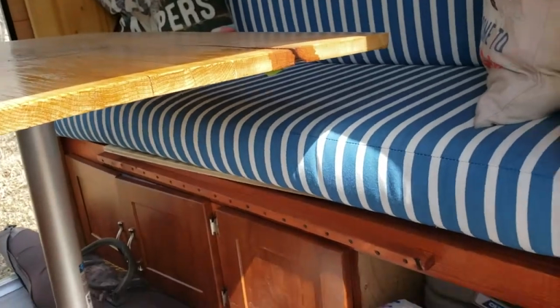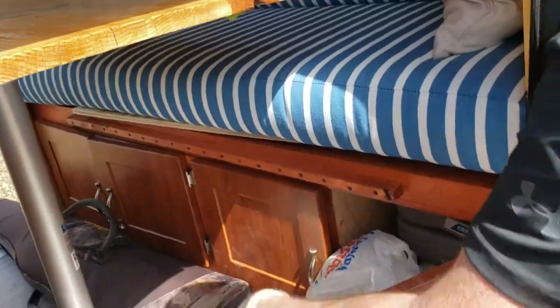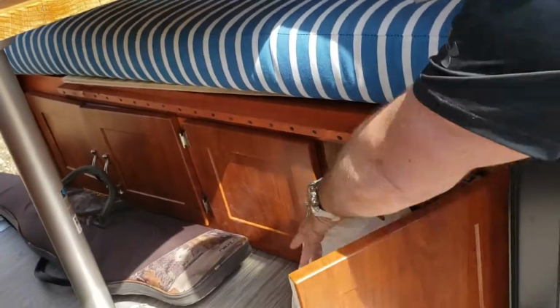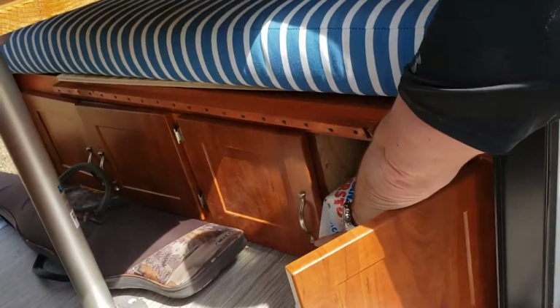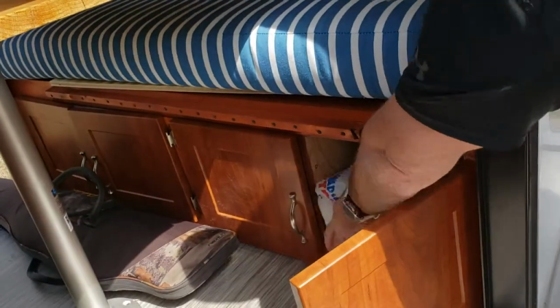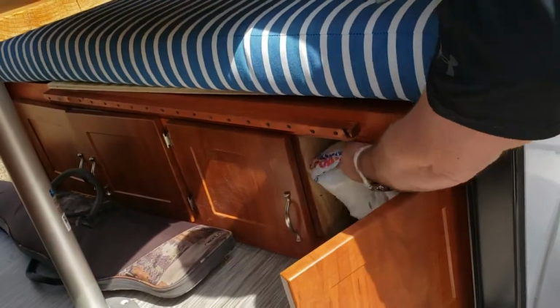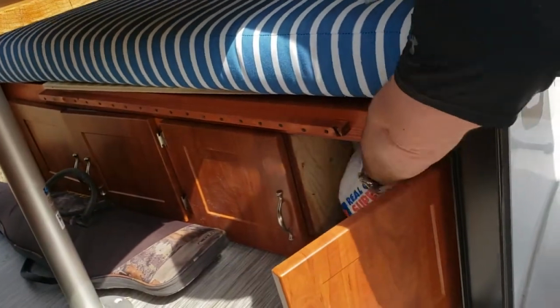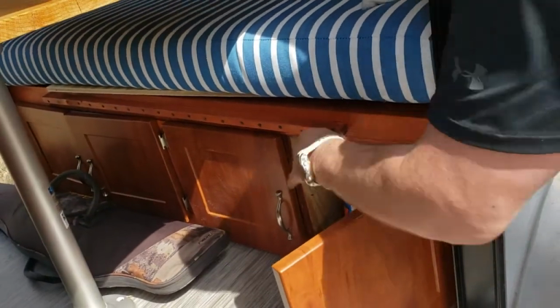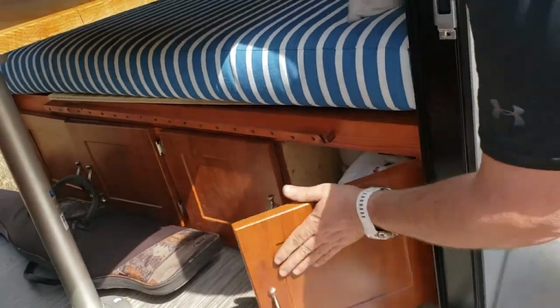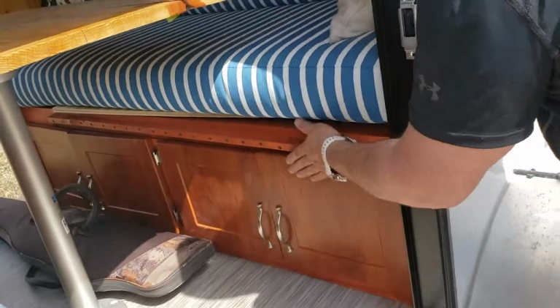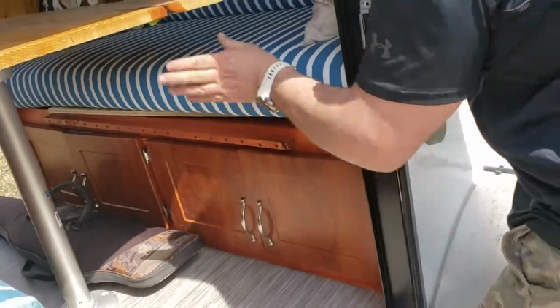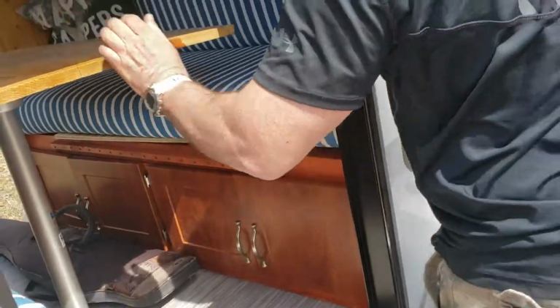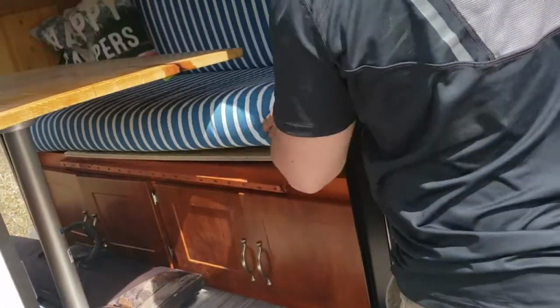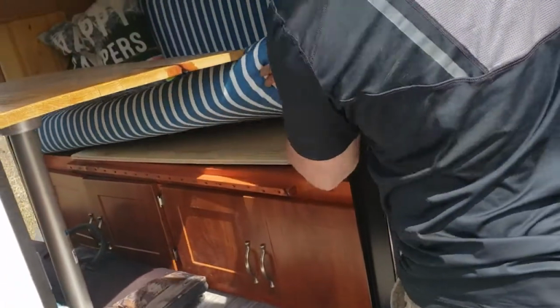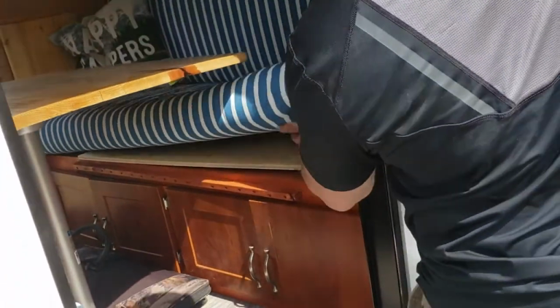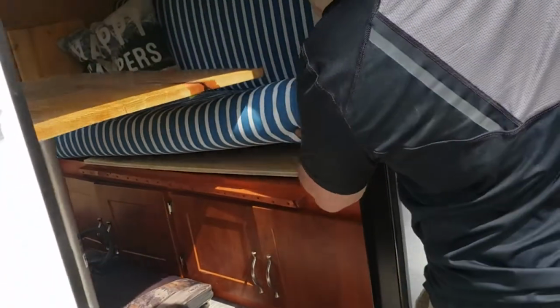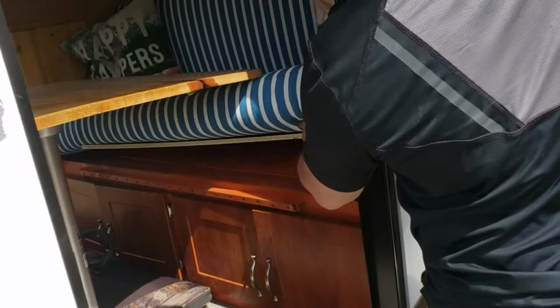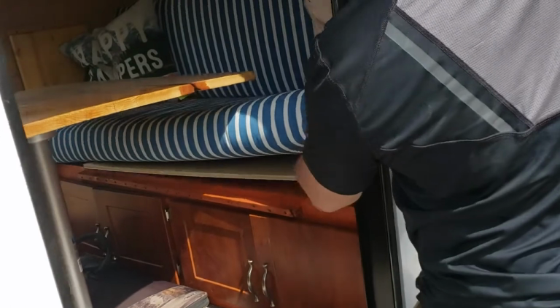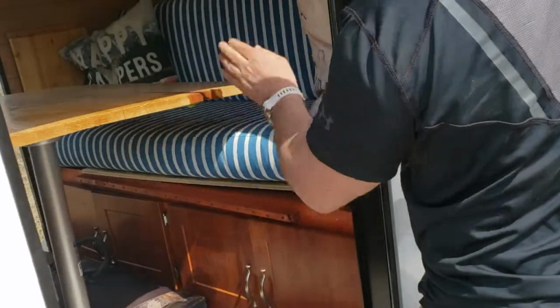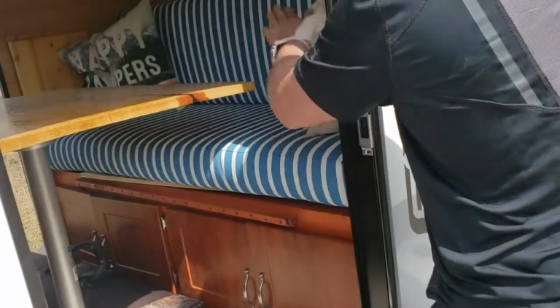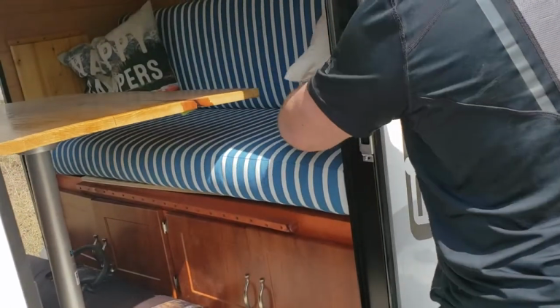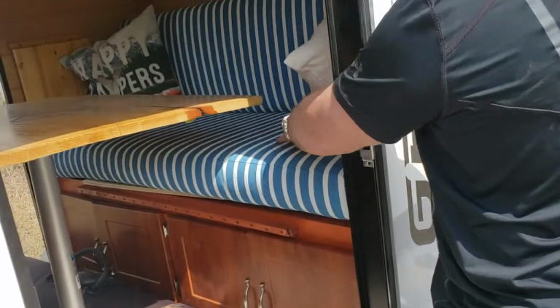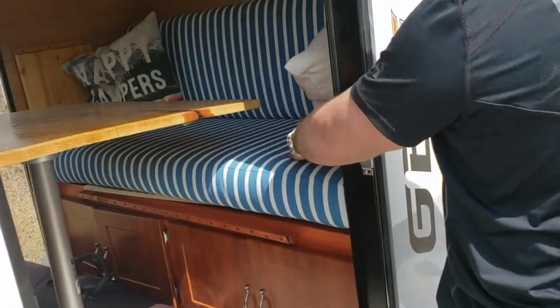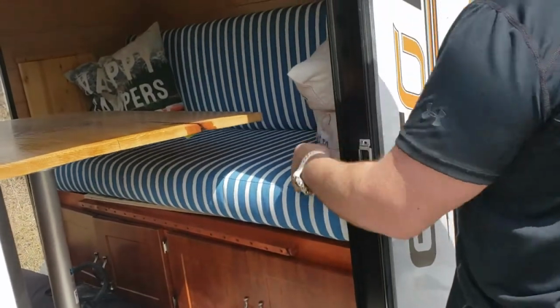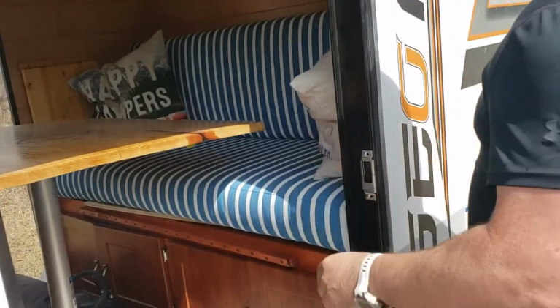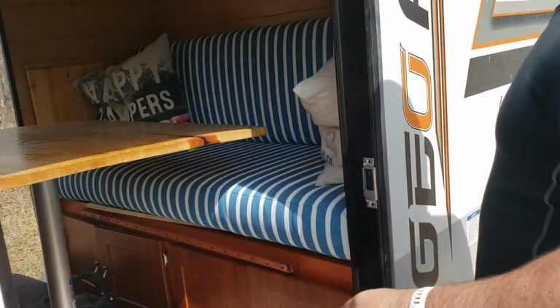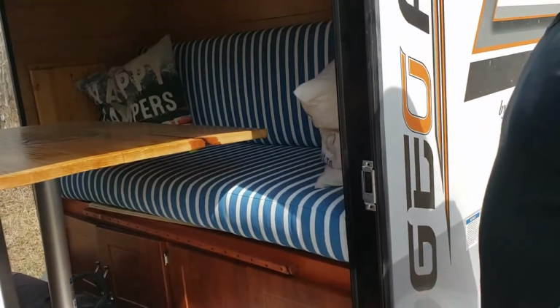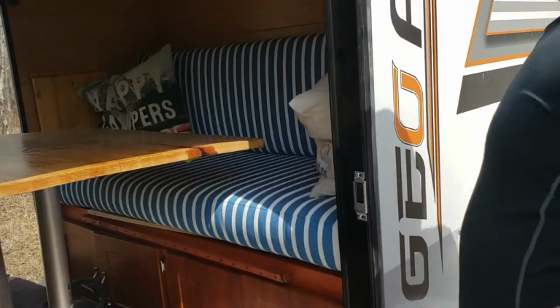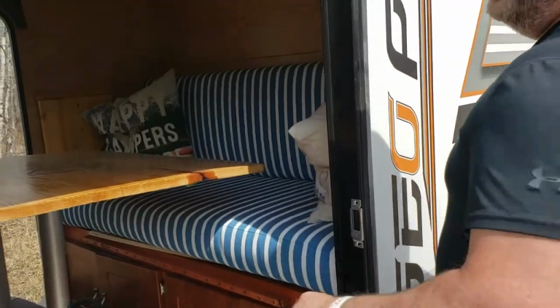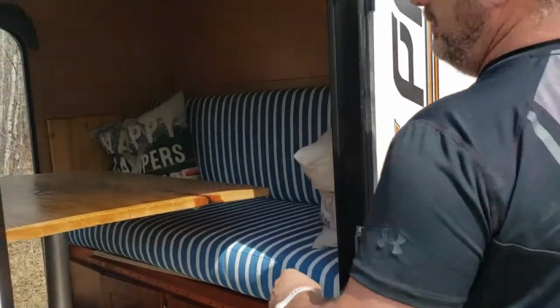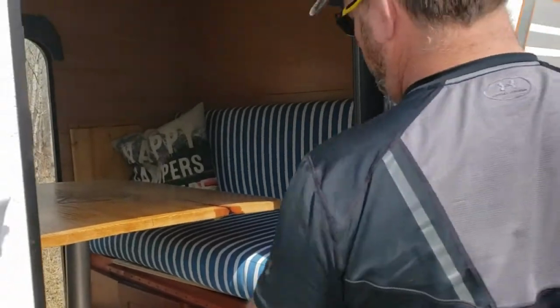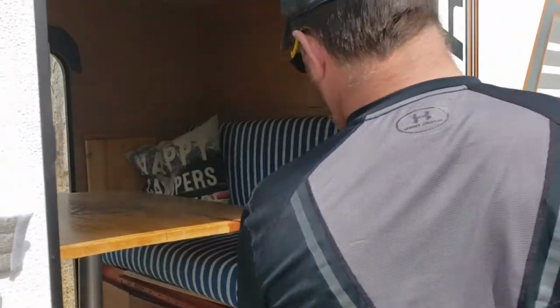What you've got to do is take the mattress out — this lifts up and there's actually a potty you can use right here. That'll be useful later.